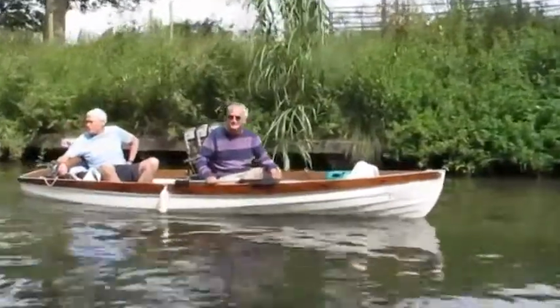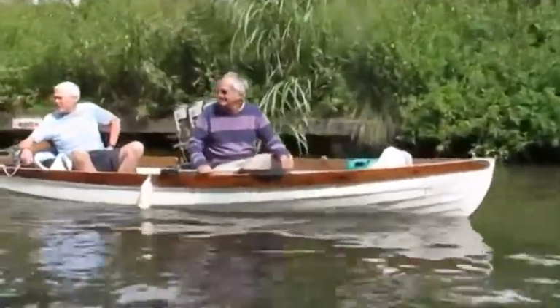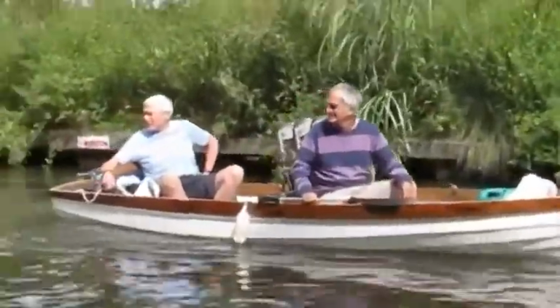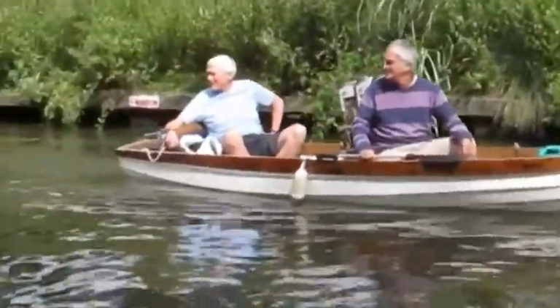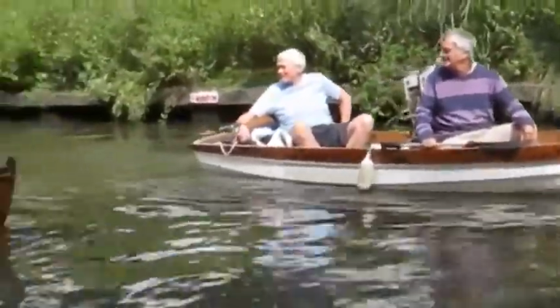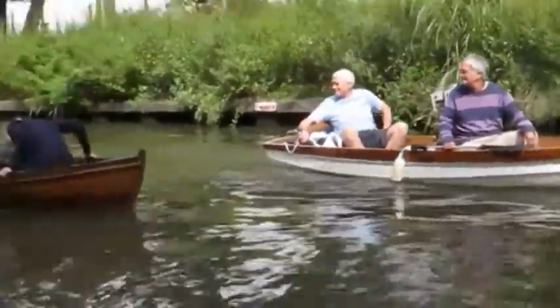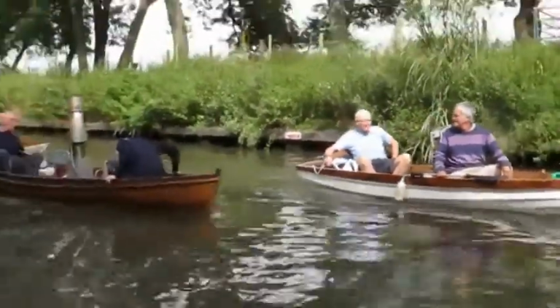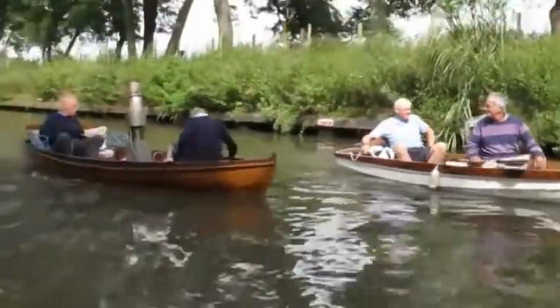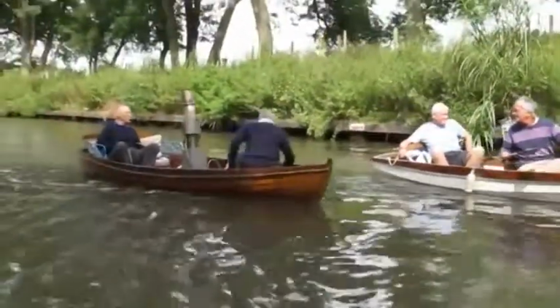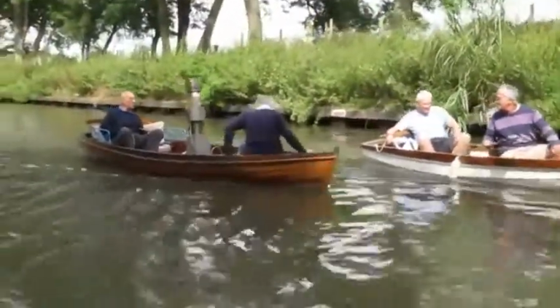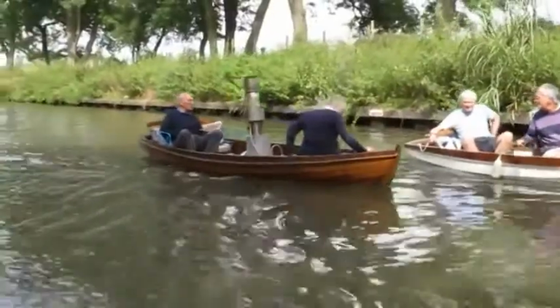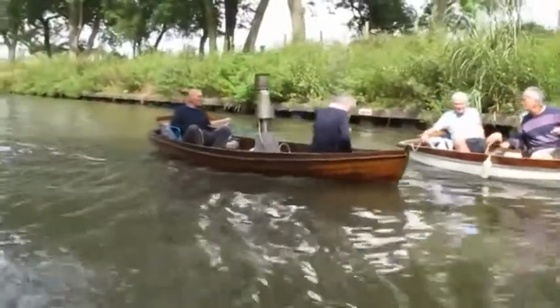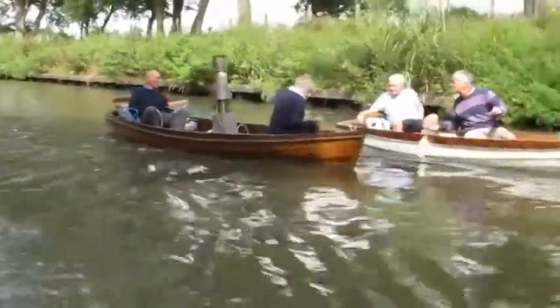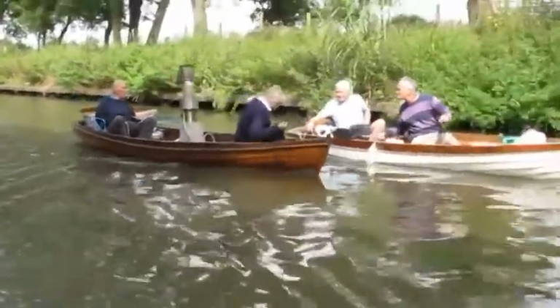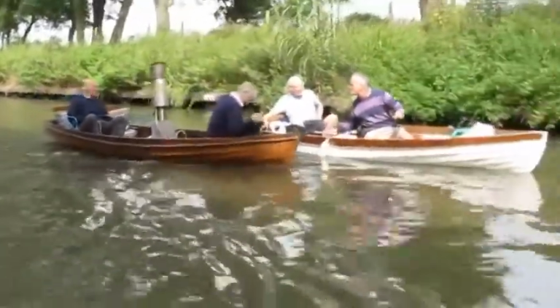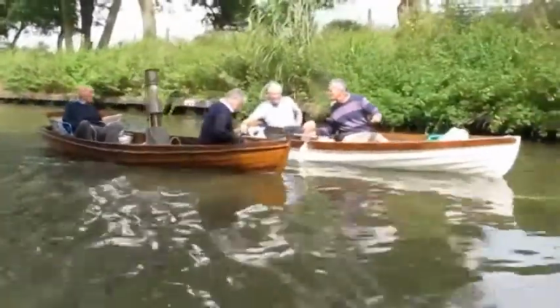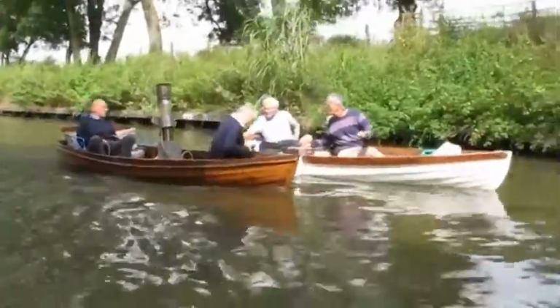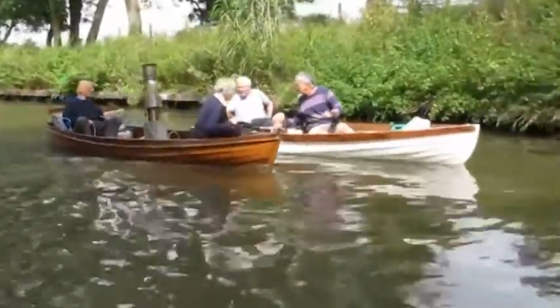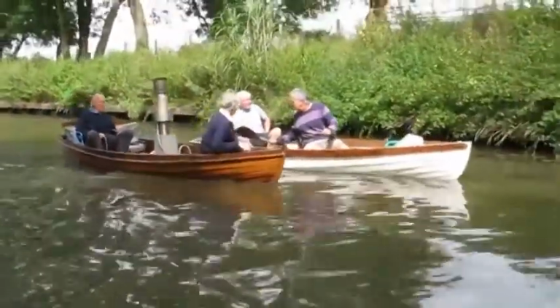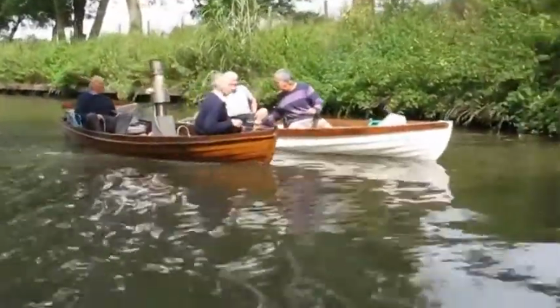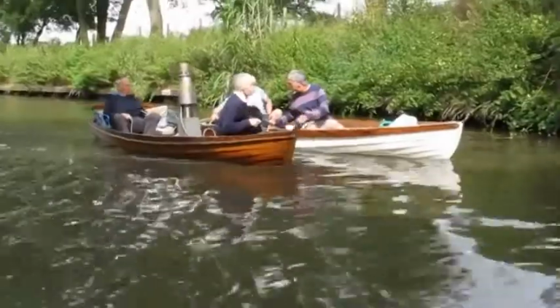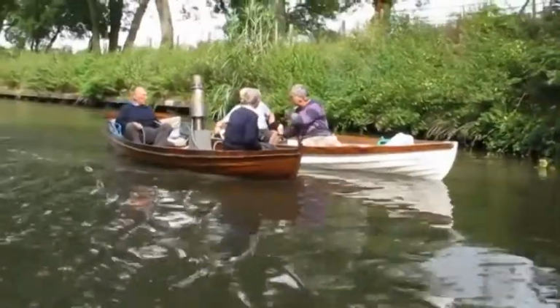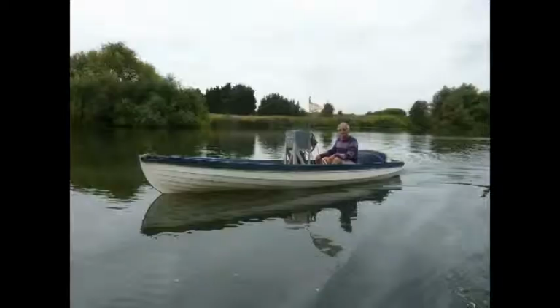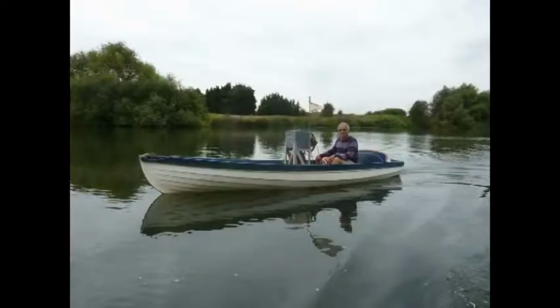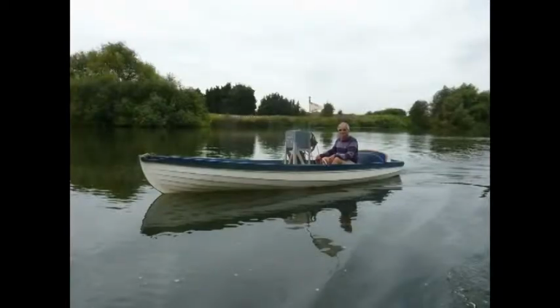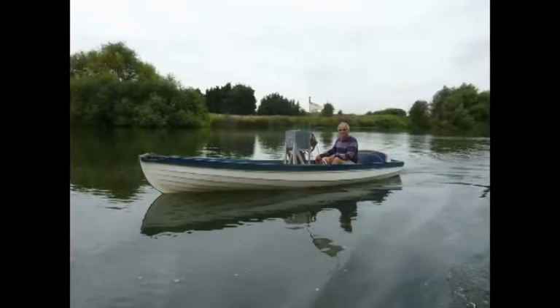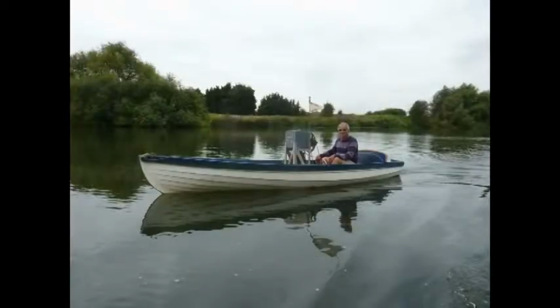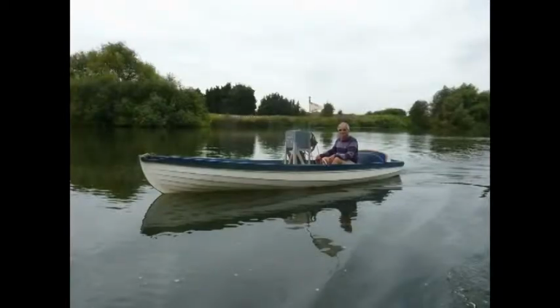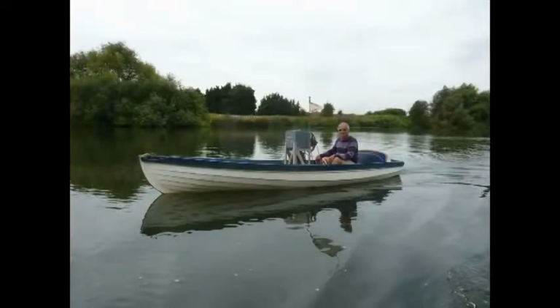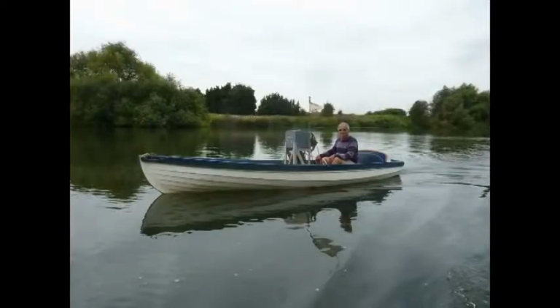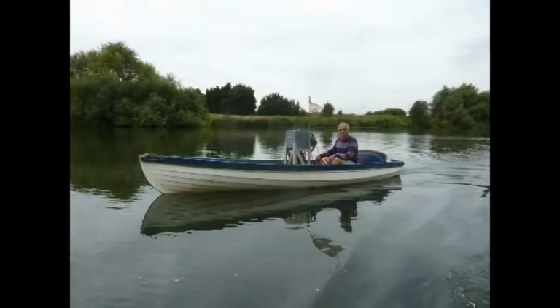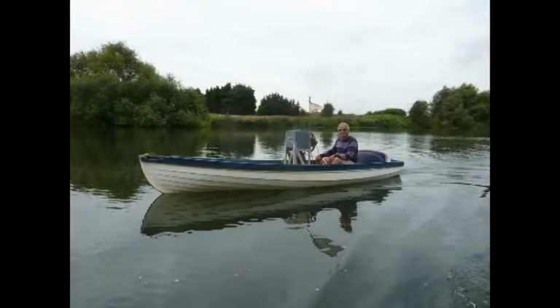Another innovation was the use of a double rudder. This enables speed control. One rudder pulls right and turns the boat to the right, the other to the left. But when both are pulled, the brakes are applied and movement through the water is slowed, even stopped.